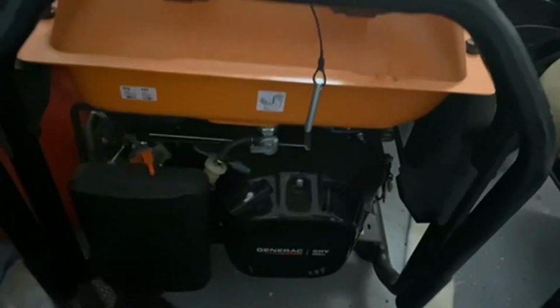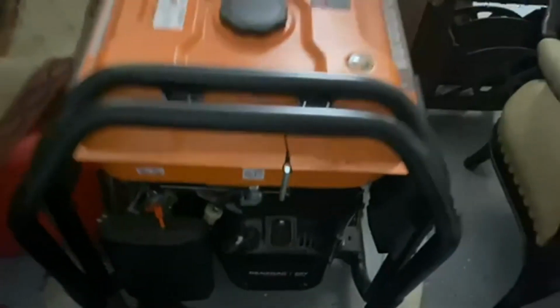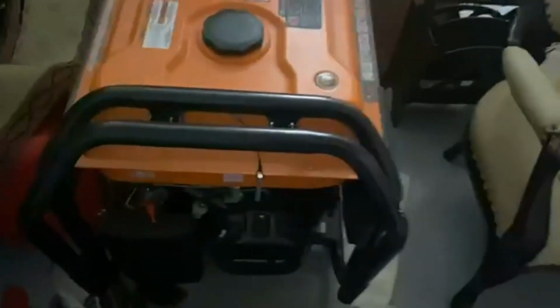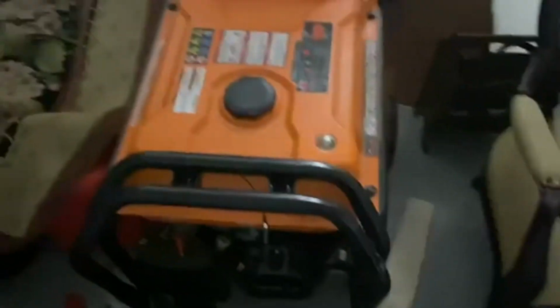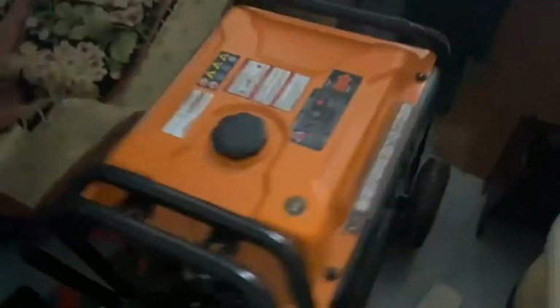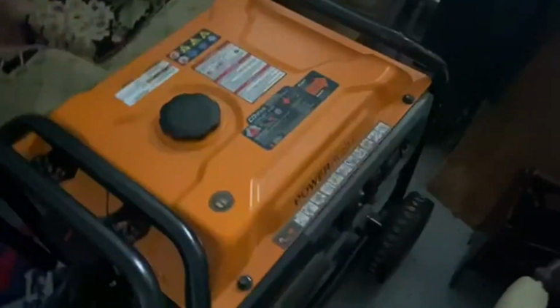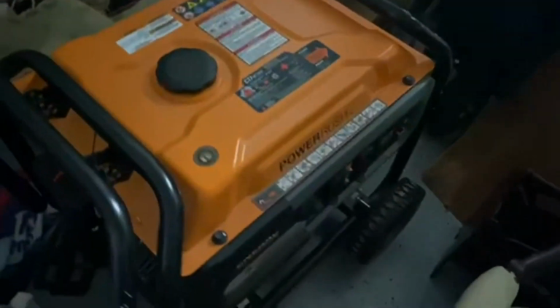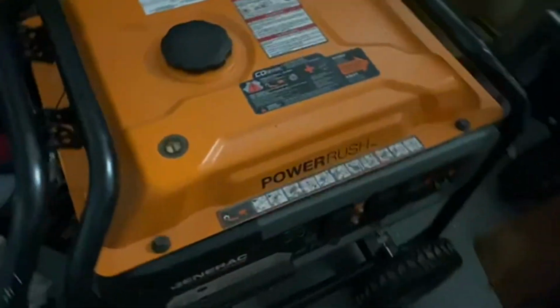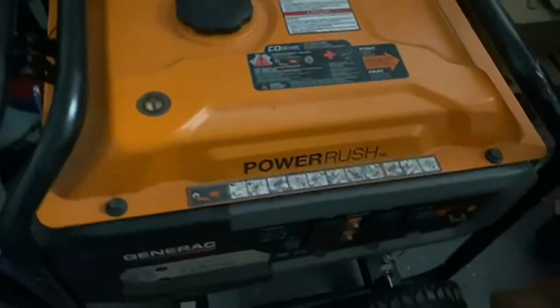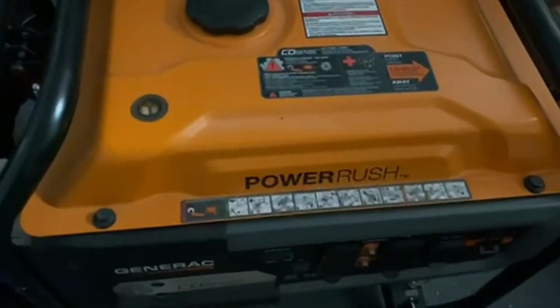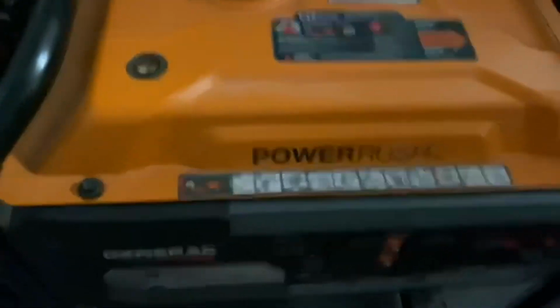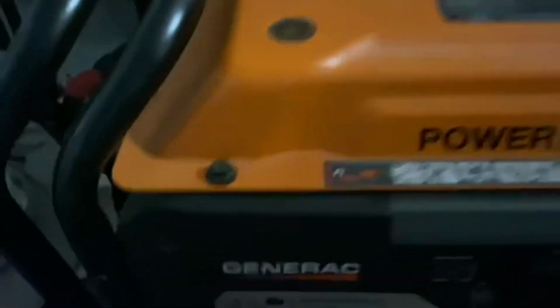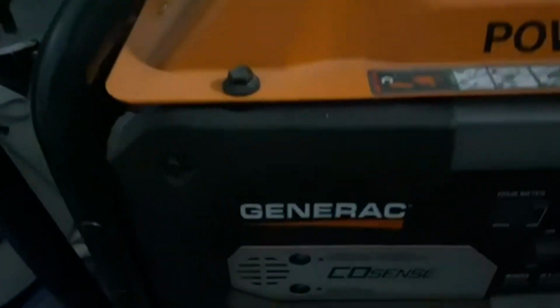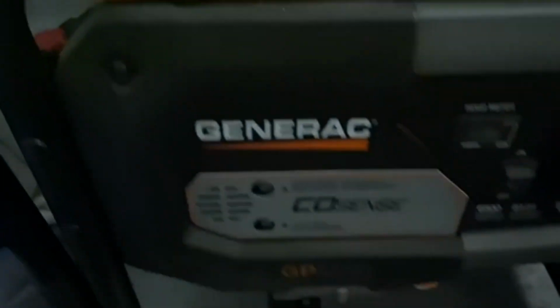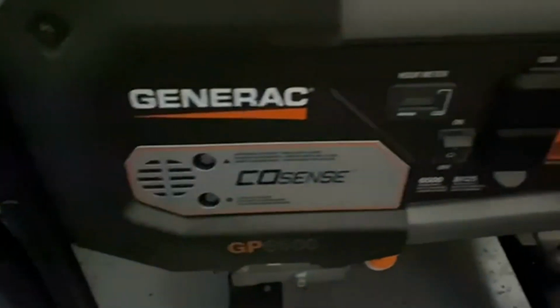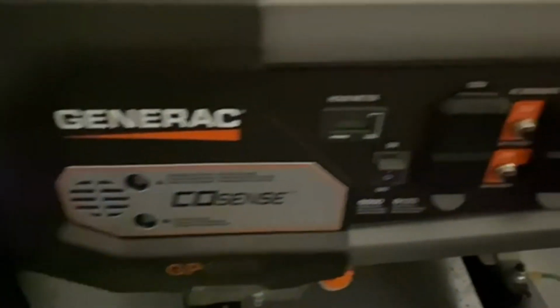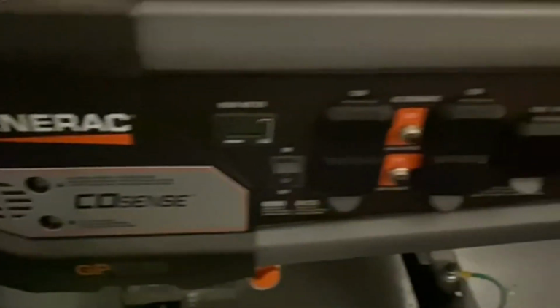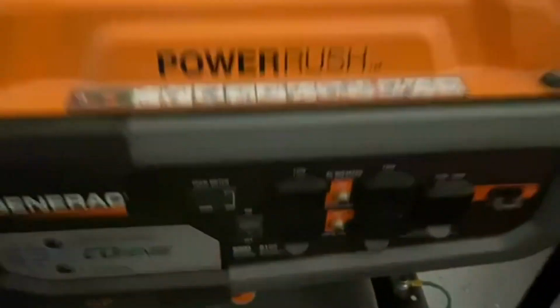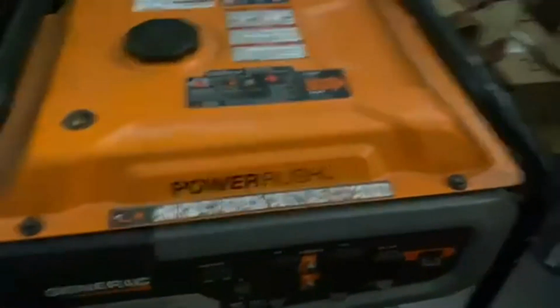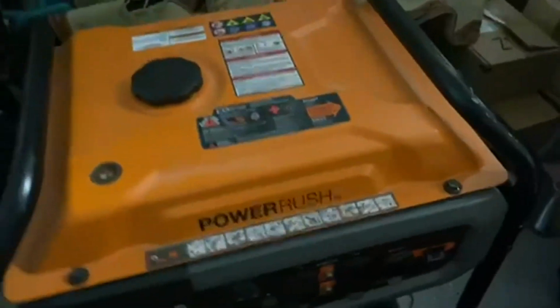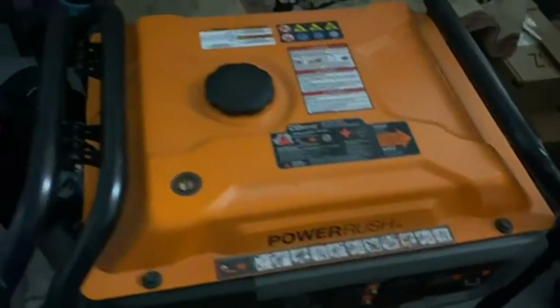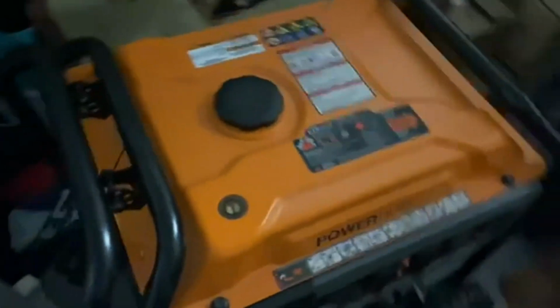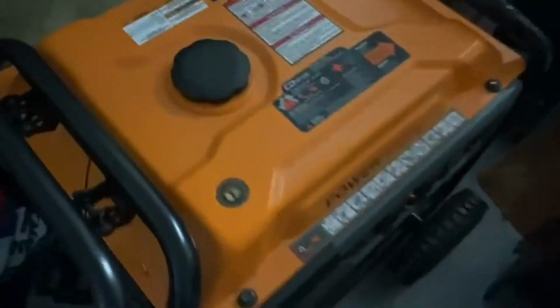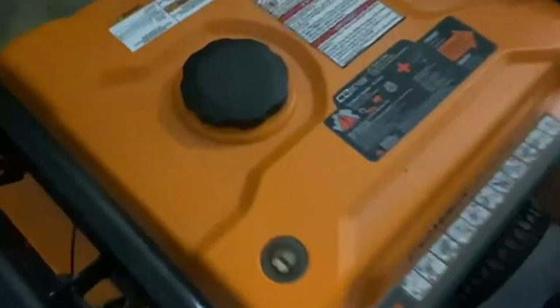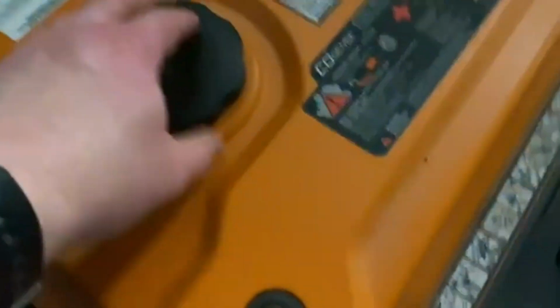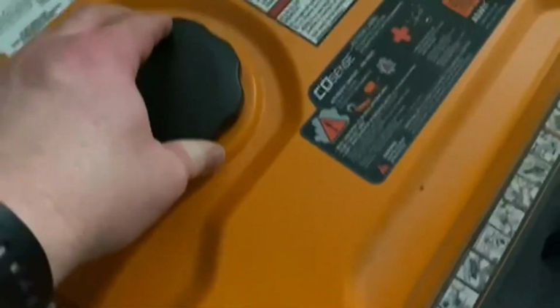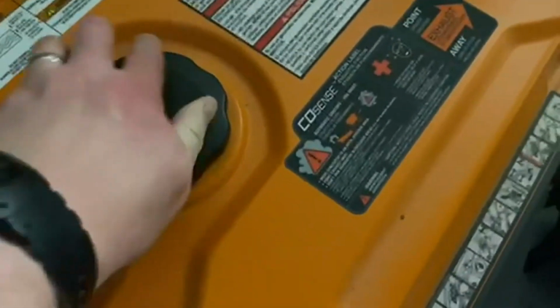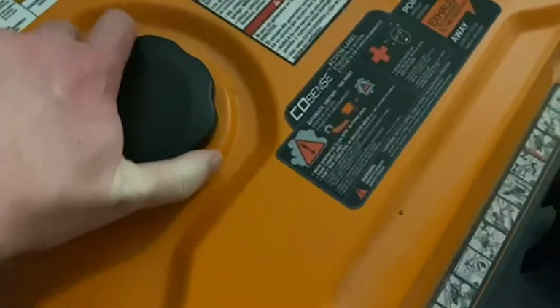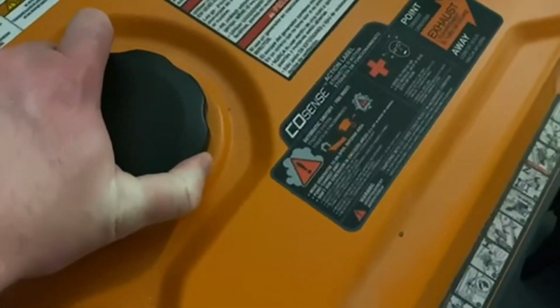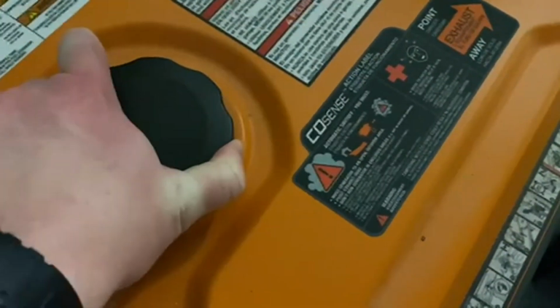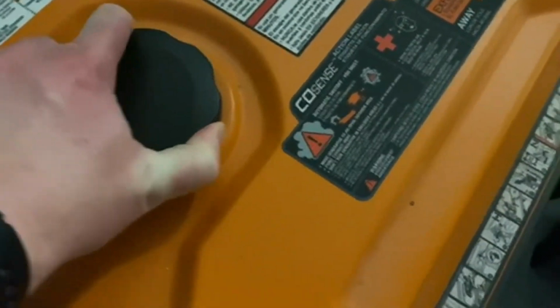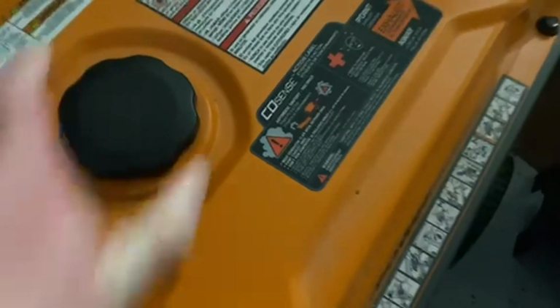Today we're going to be talking about the Generac Portable Generator in orange and black. I just think that this thing is really, really good looking. It's a great looking one. It's a modern generator, and it just is pretty awesome stuff.